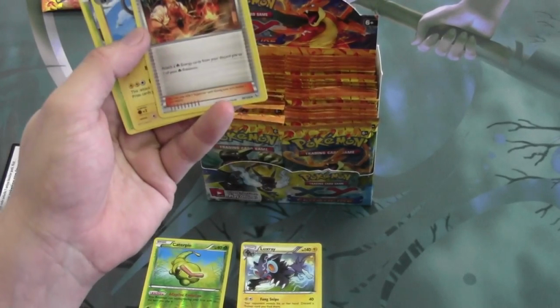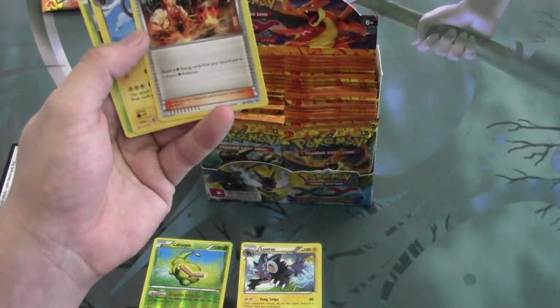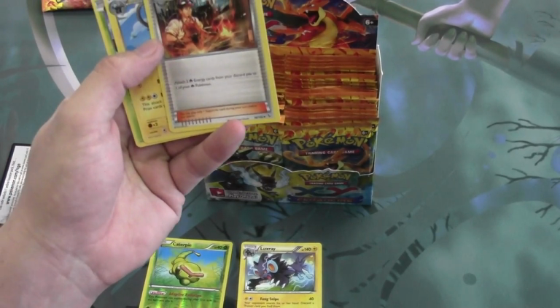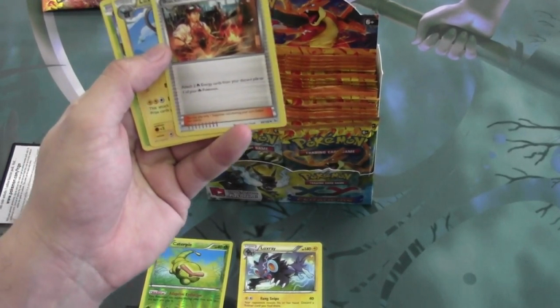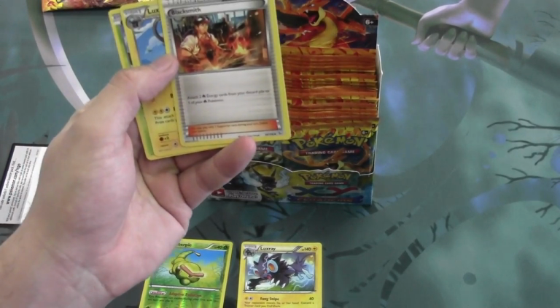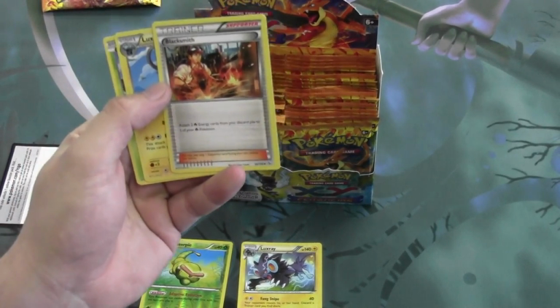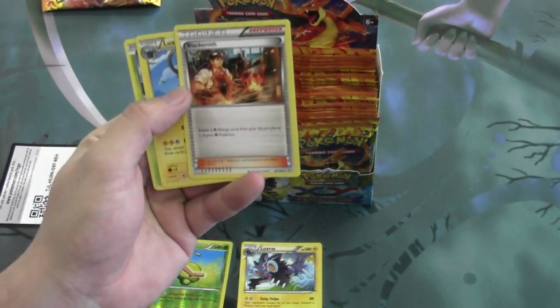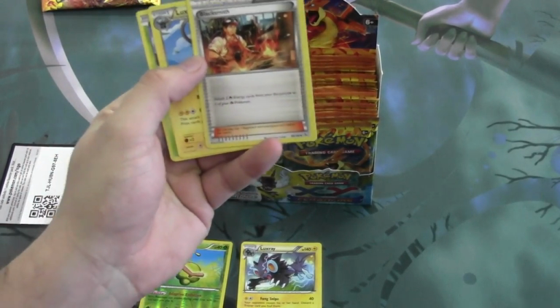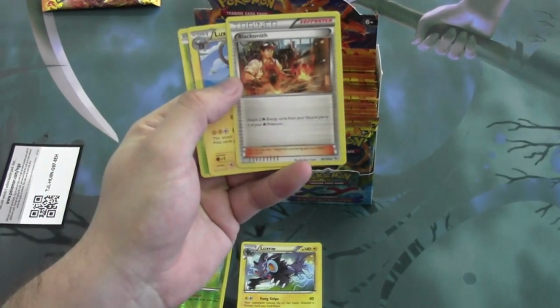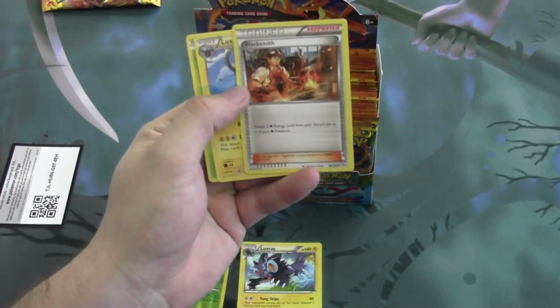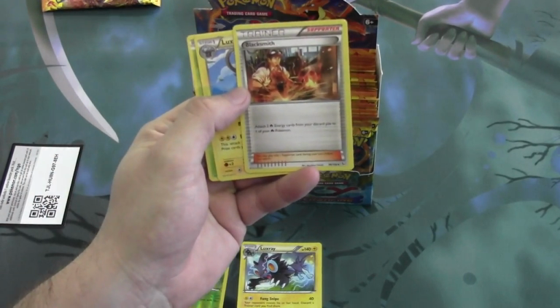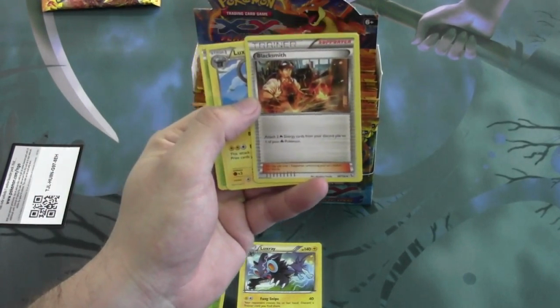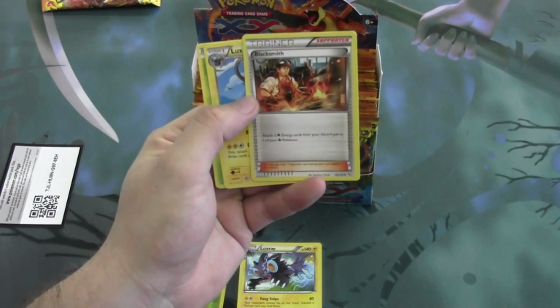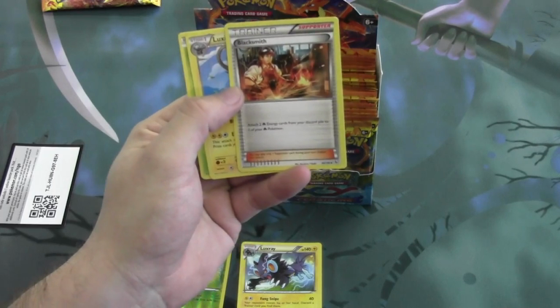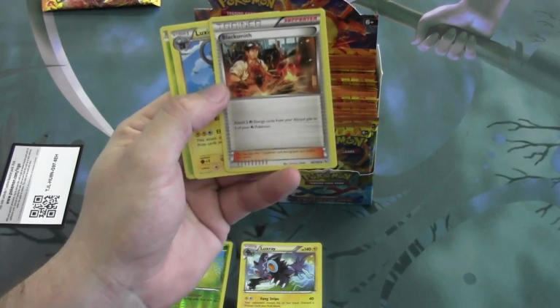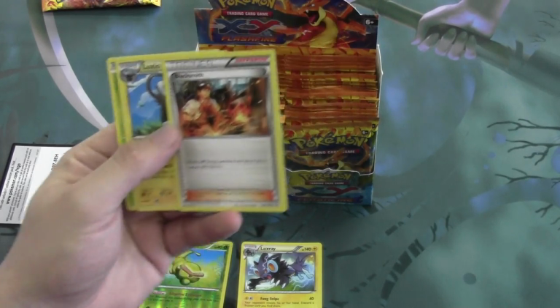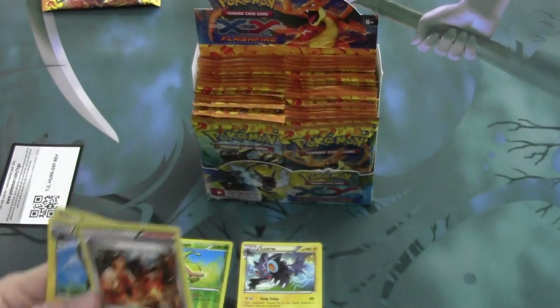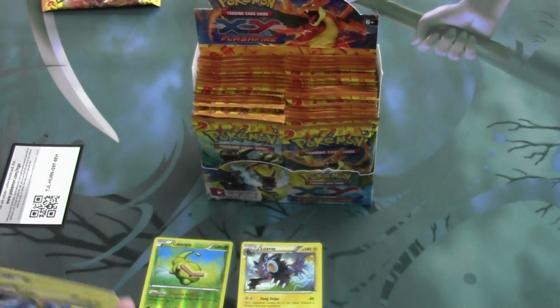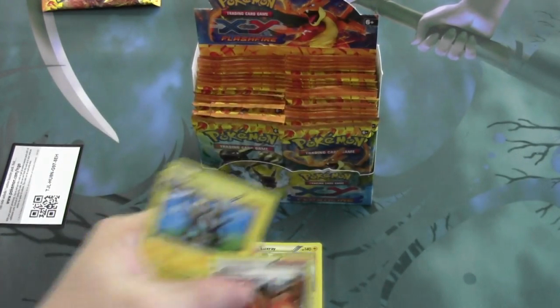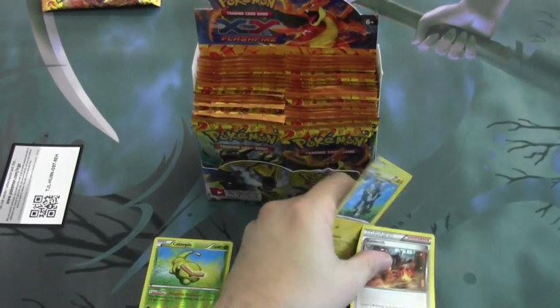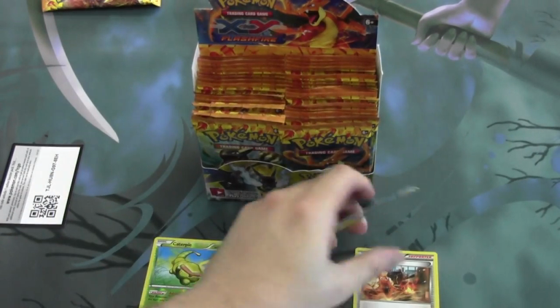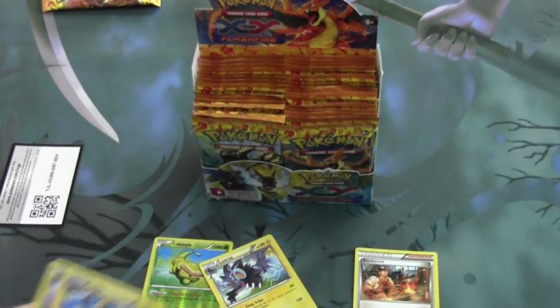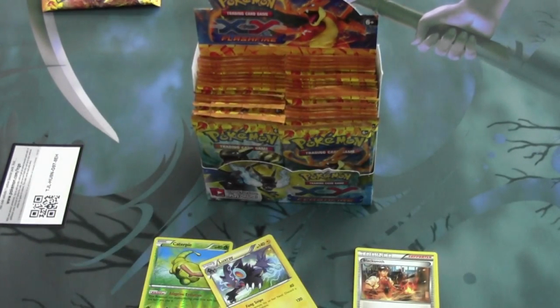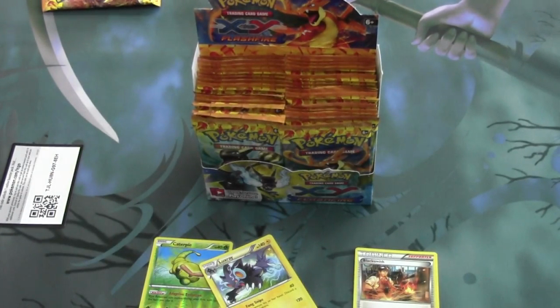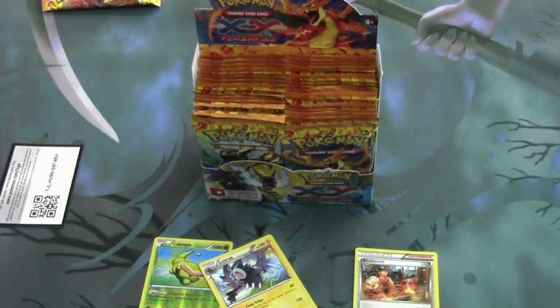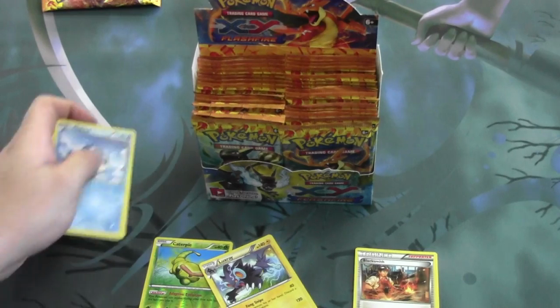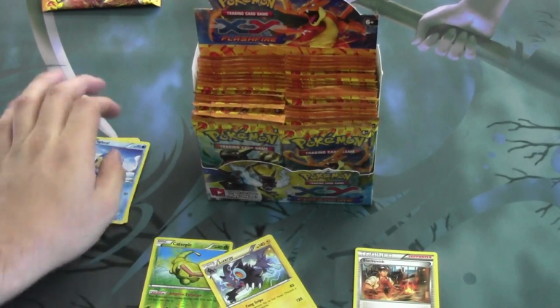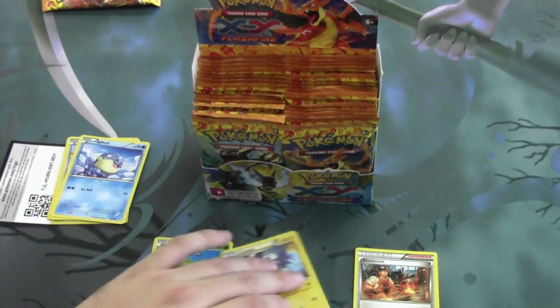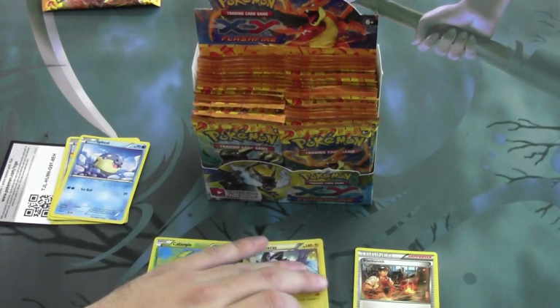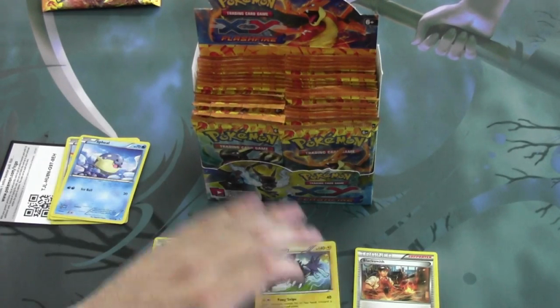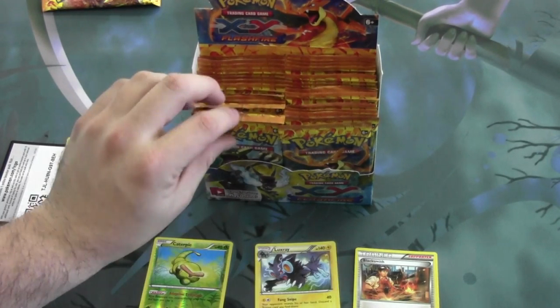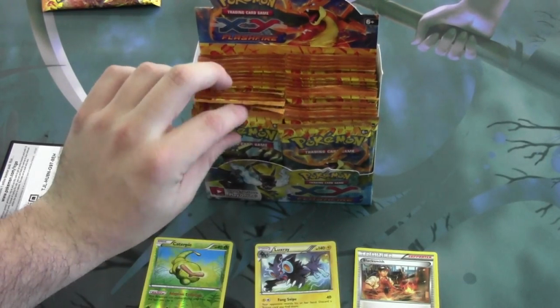Here we have Blacksmith, one of our new supporters of the set. Attach 2 Fire Energy cards from the Discard Pile onto one of your Fire Pokemon. Pretty decent energy acceleration. Certainly can't complain about that.